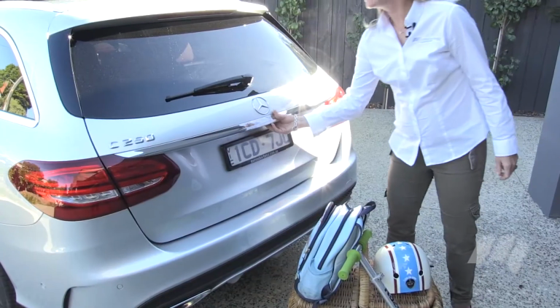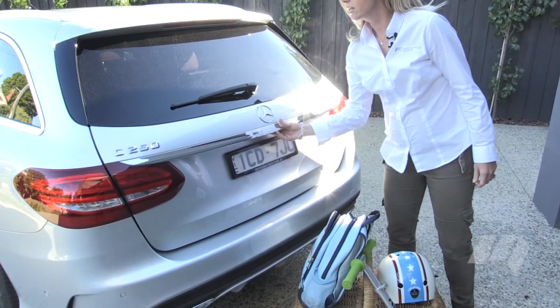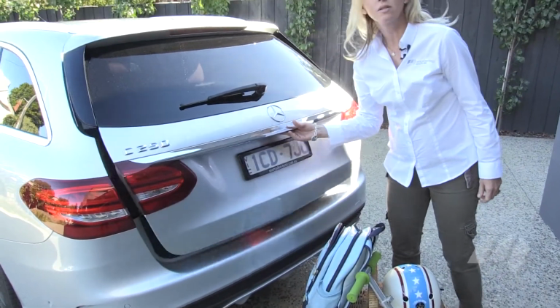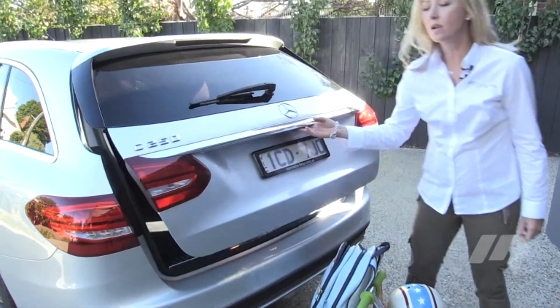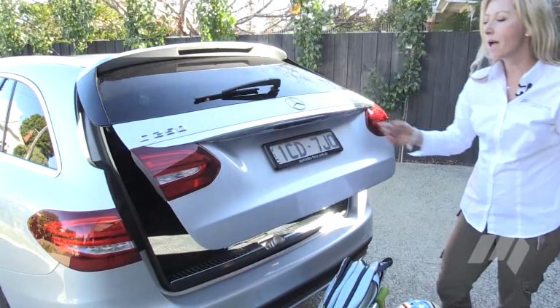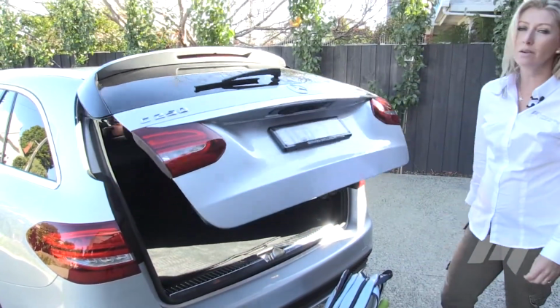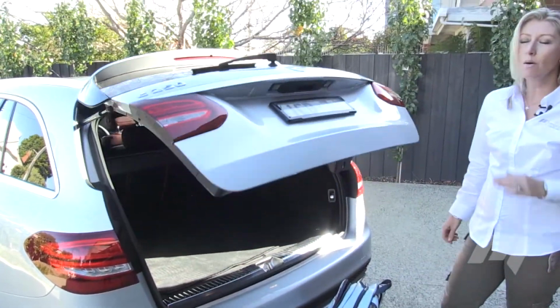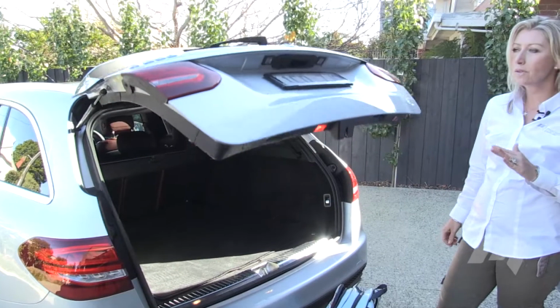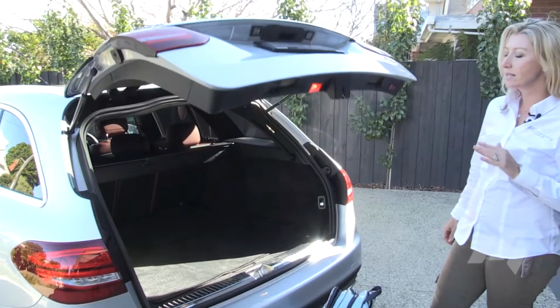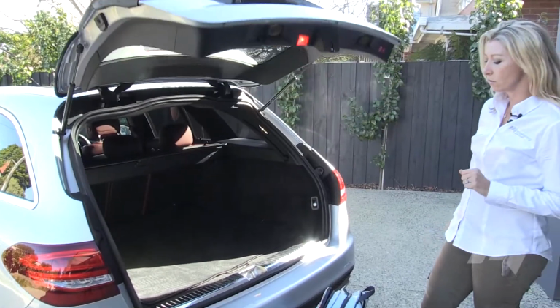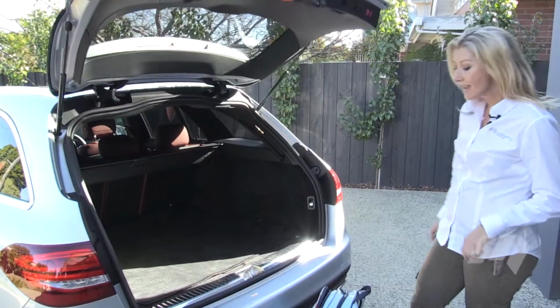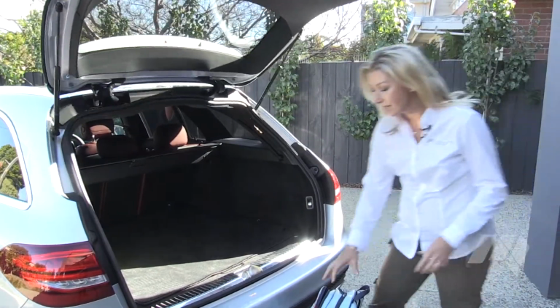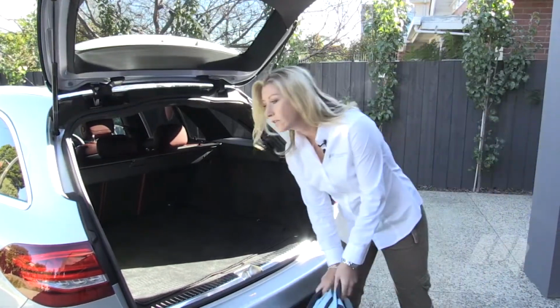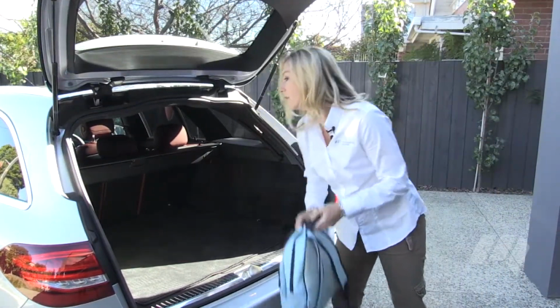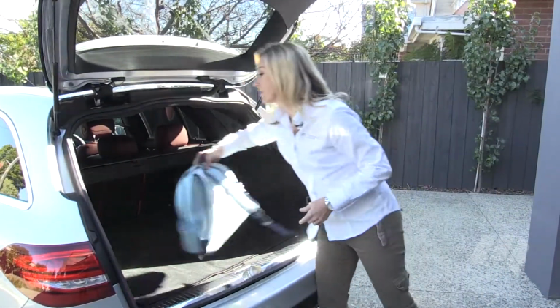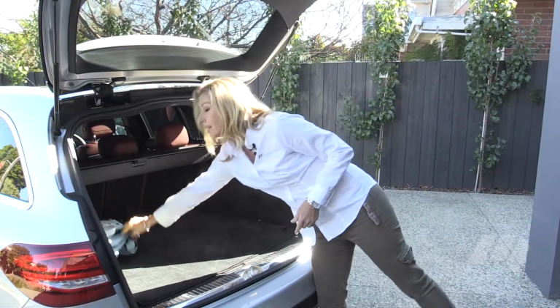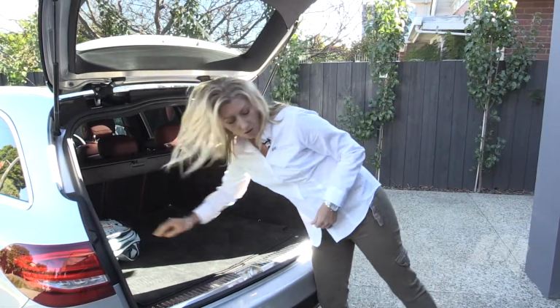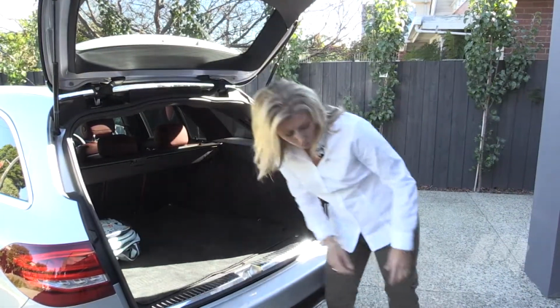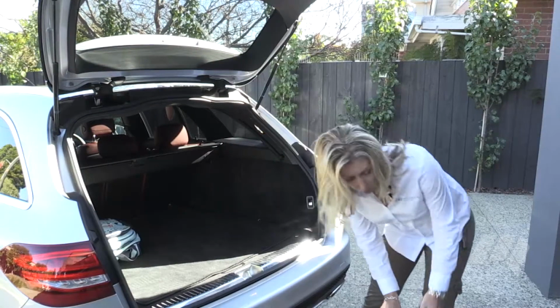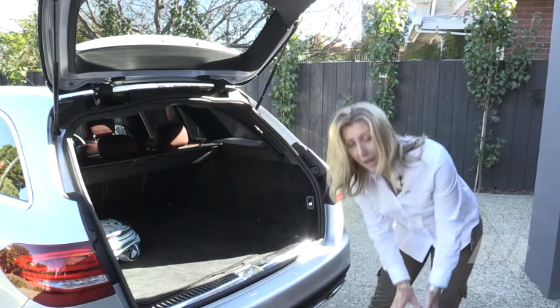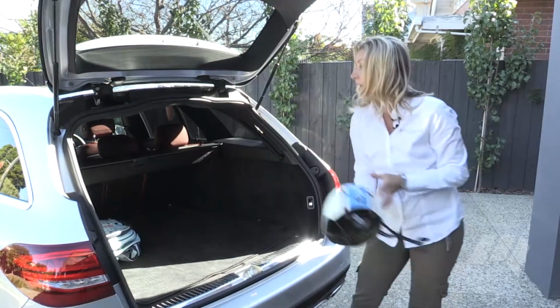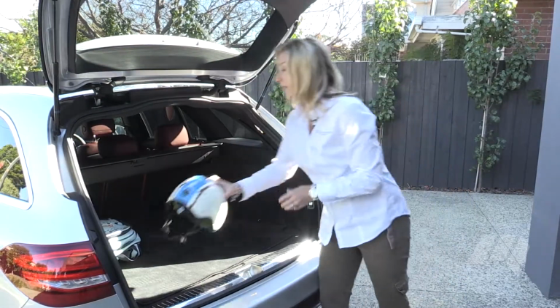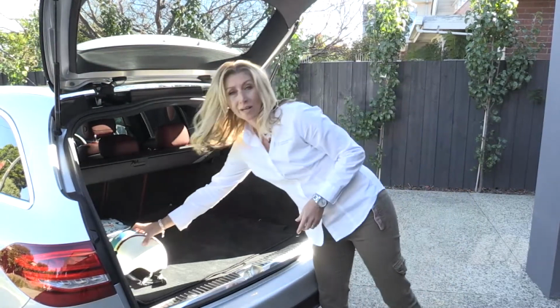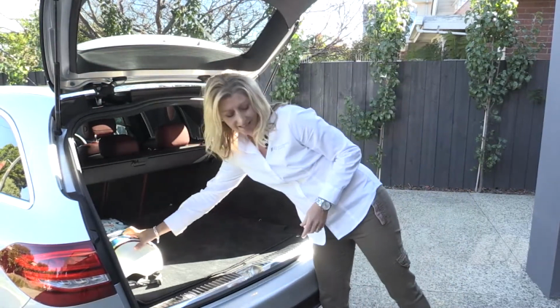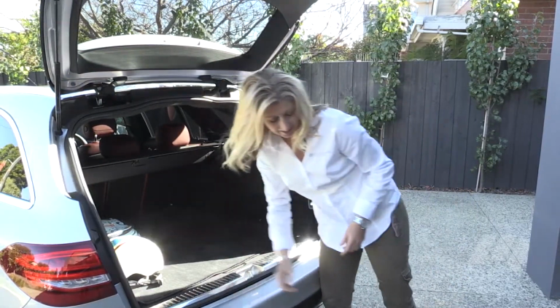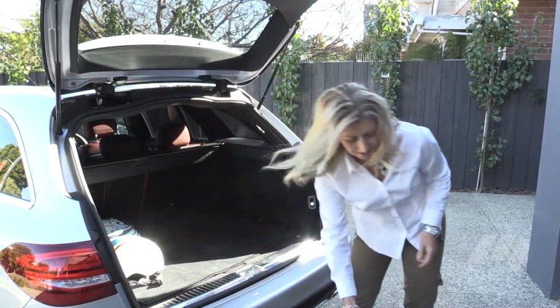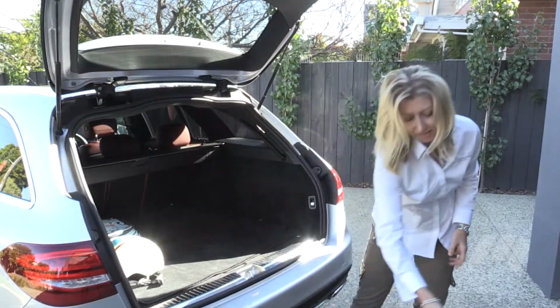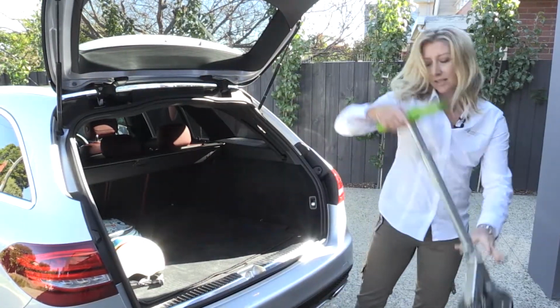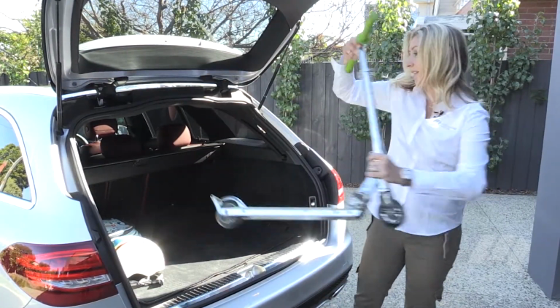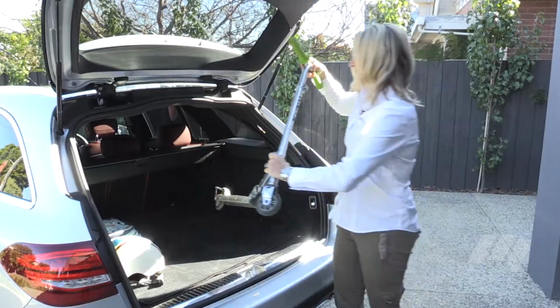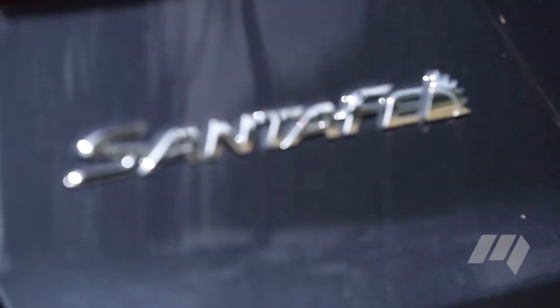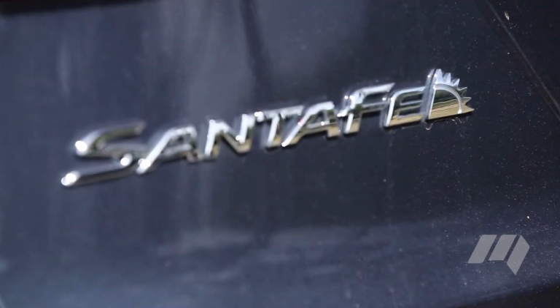Keyless entry, remote central locking and power tailgates are worth their weight in gold. Anything that doesn't require foraging around for keys or putting down a load of bags gains points. Hyundai takes the standard electric tailgate to the next level in the Santa Fe.